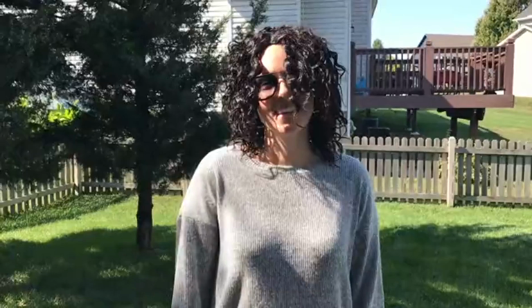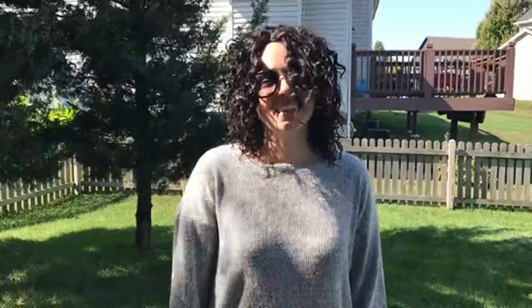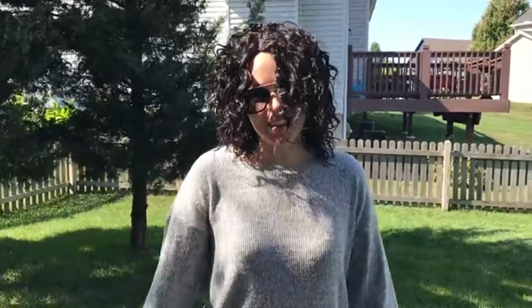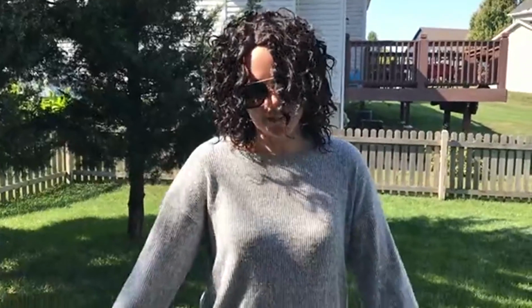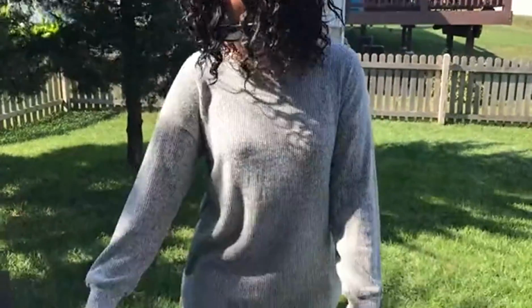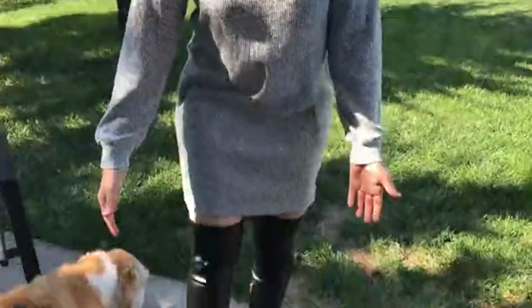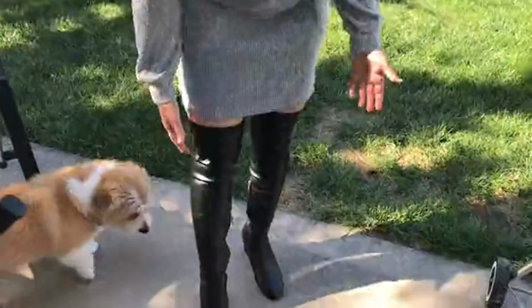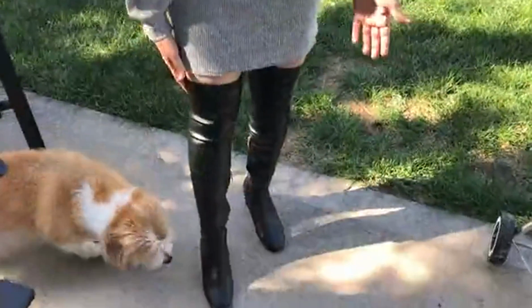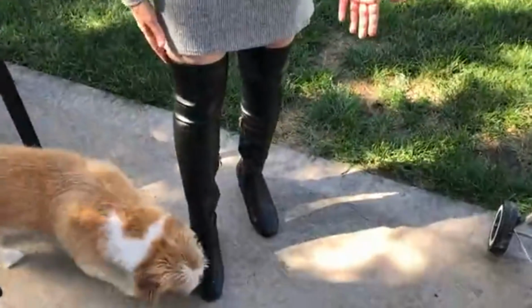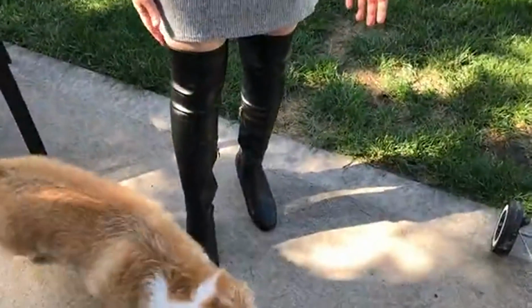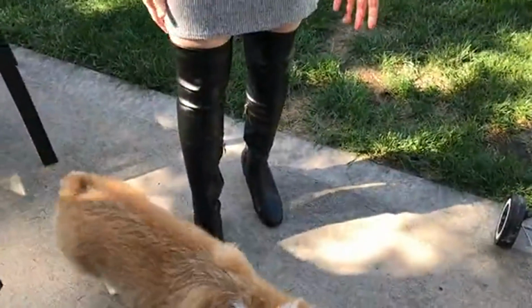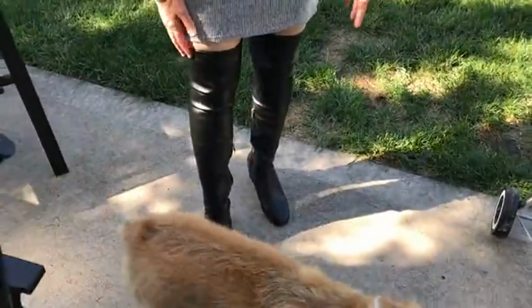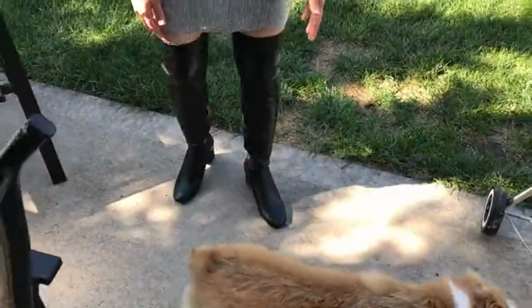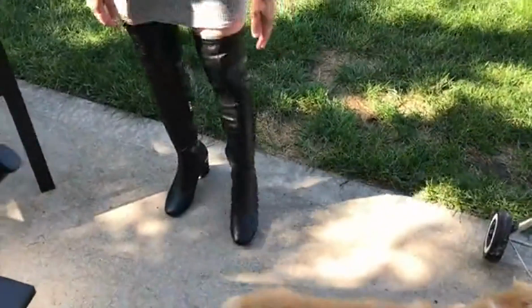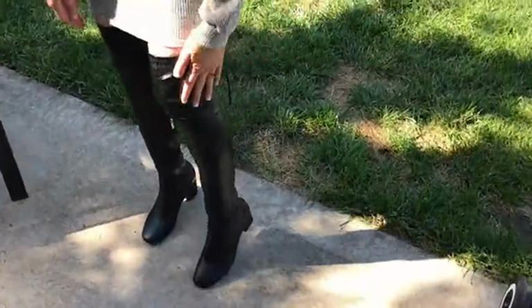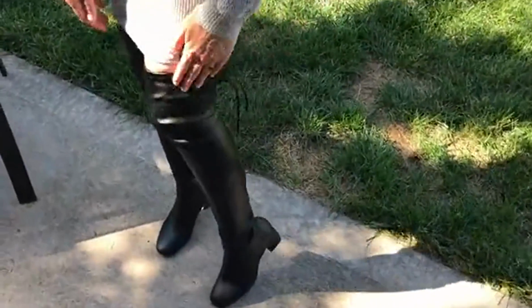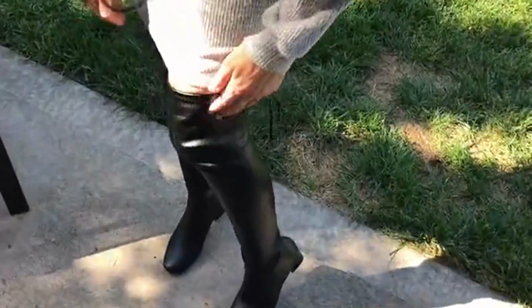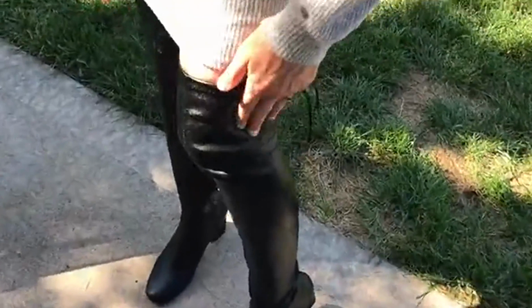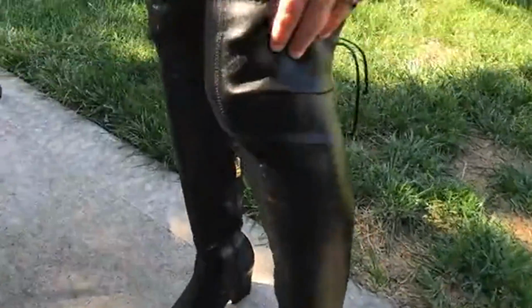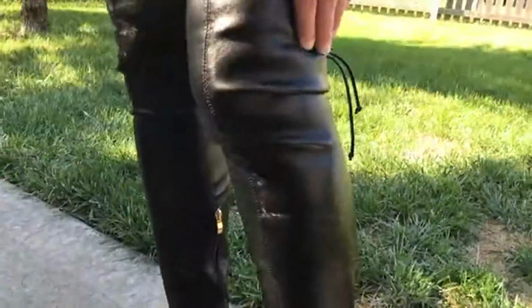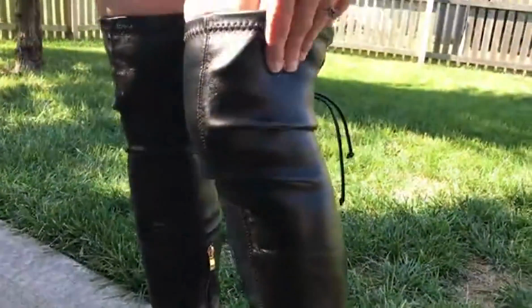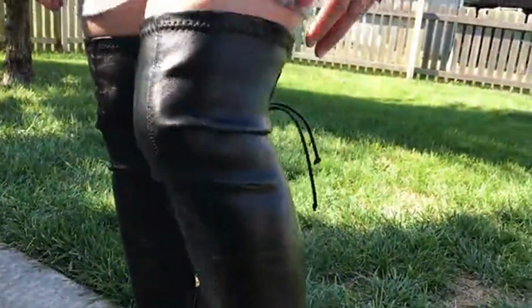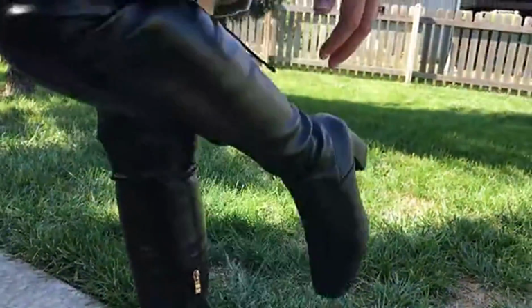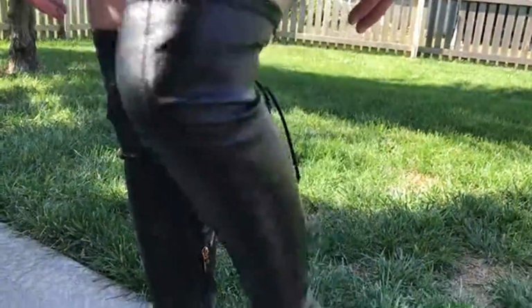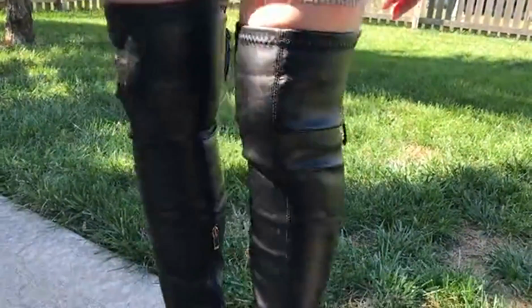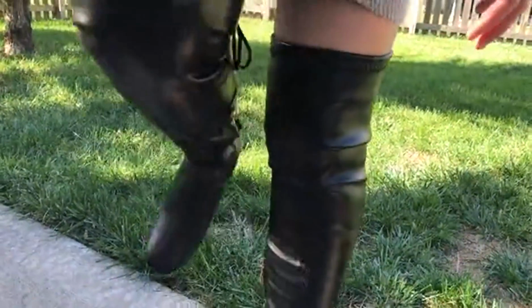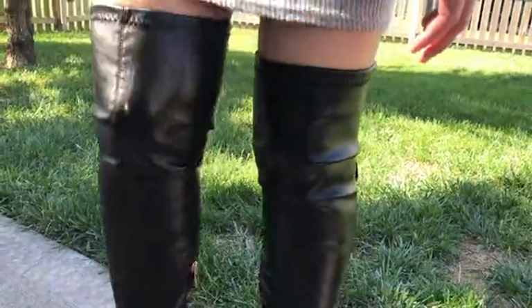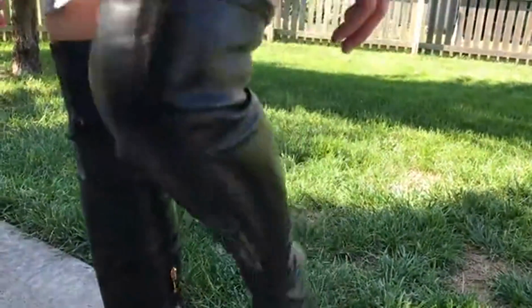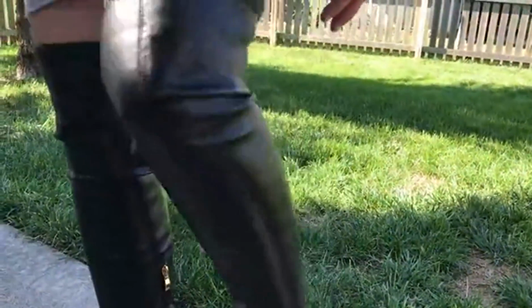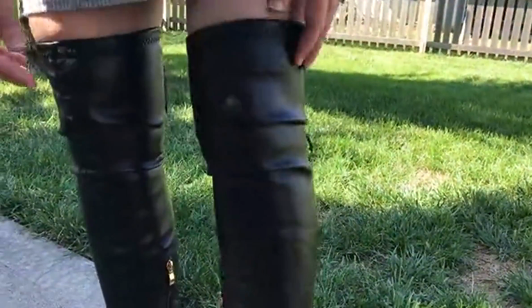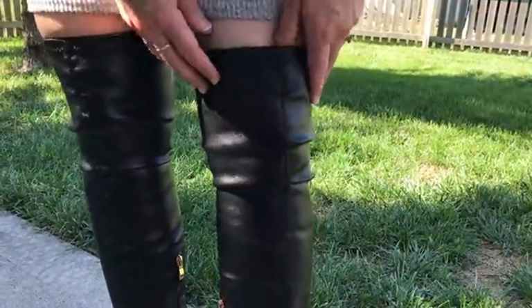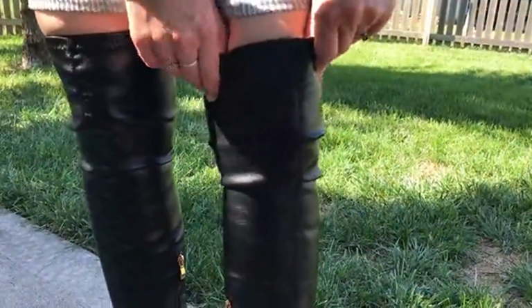Hello, I got these off of Amazon and as you can see these are nice black leather boots. The leather is very soft and you can see that when I bend my knee that they shape really well.